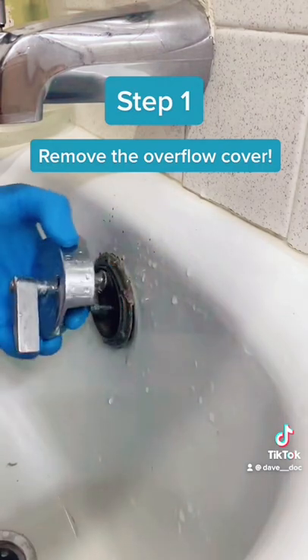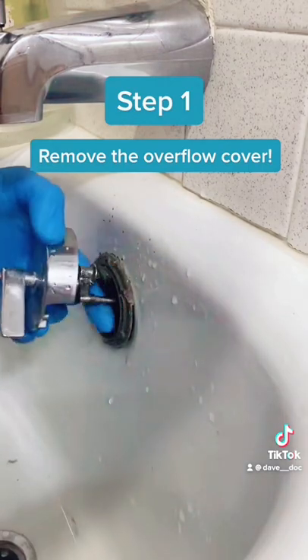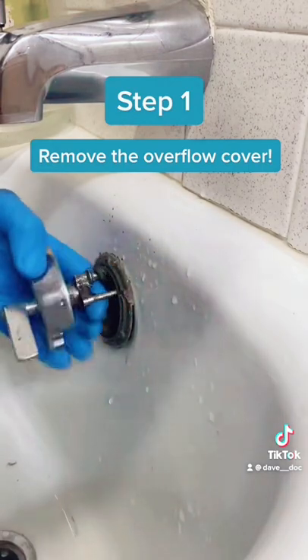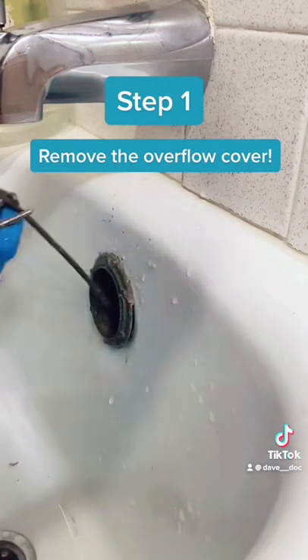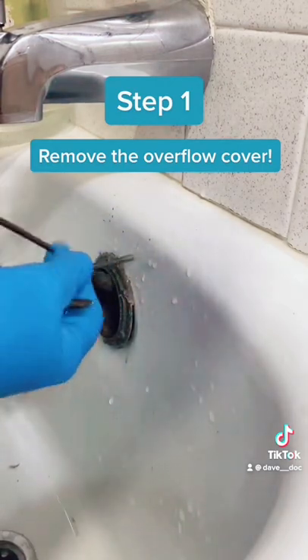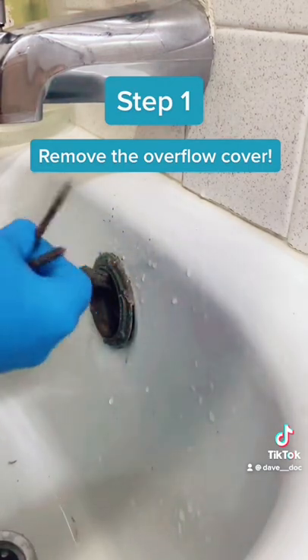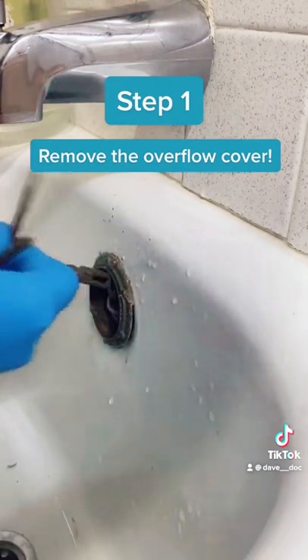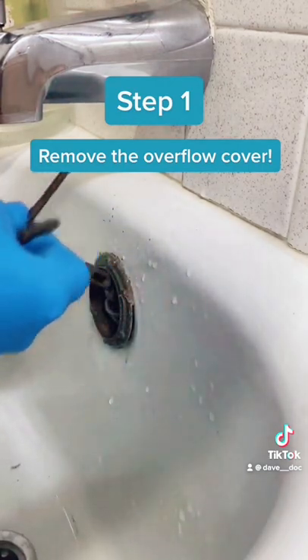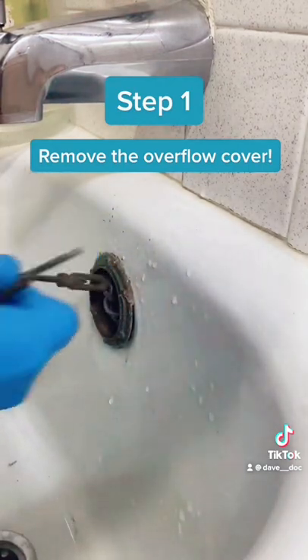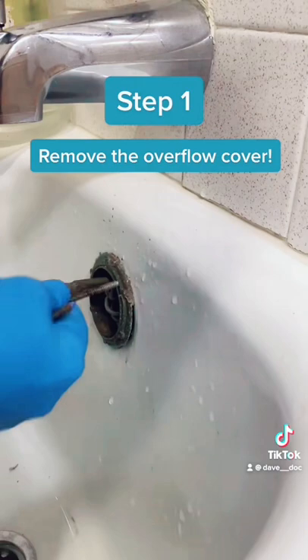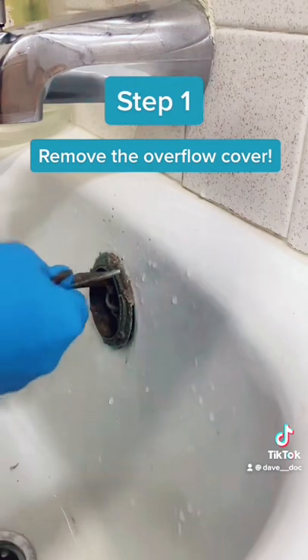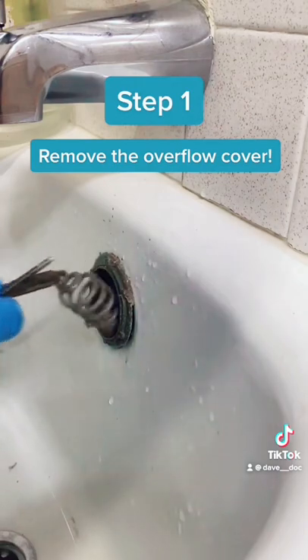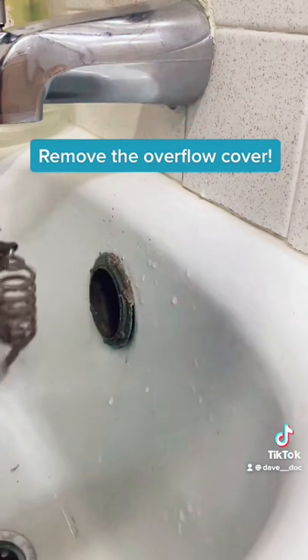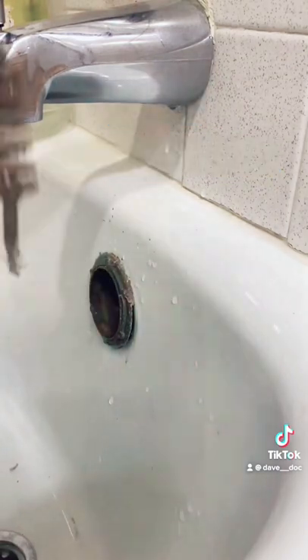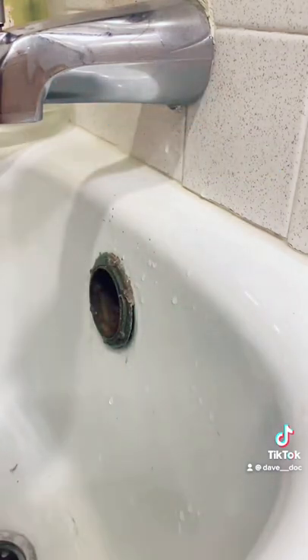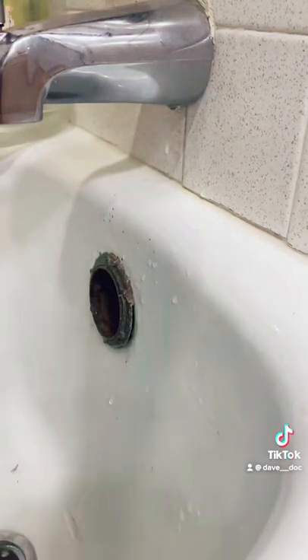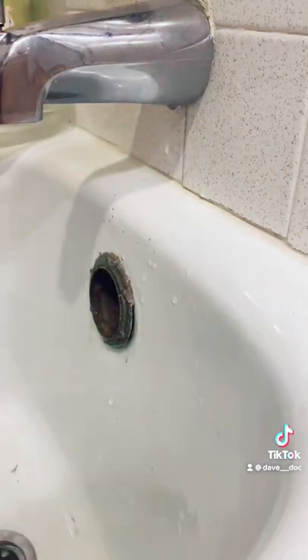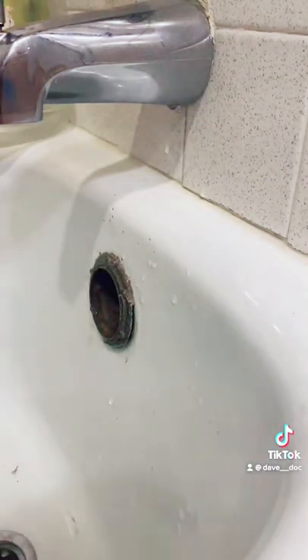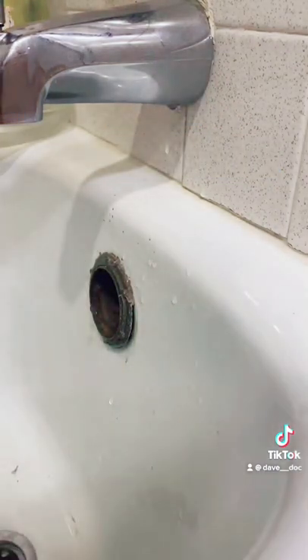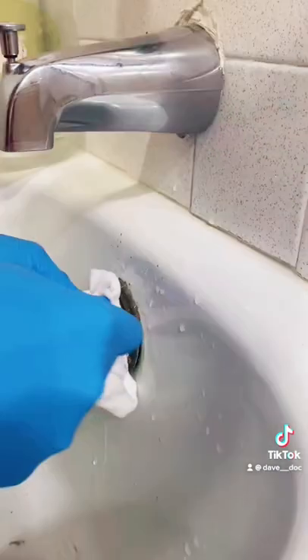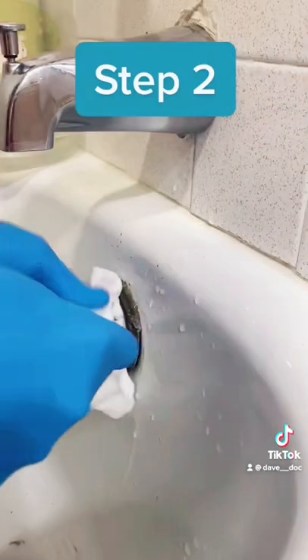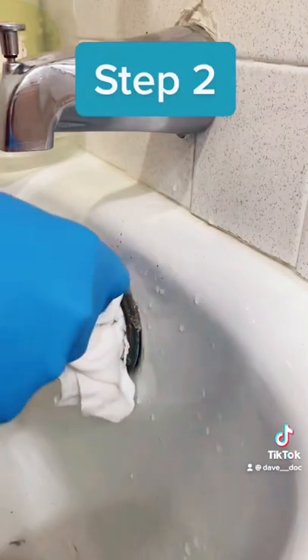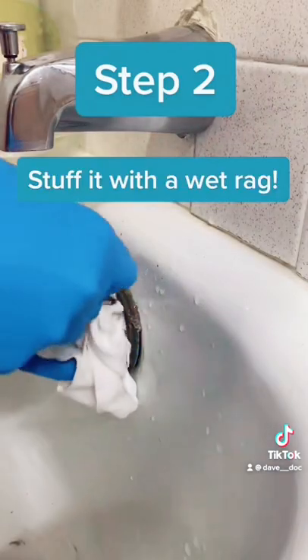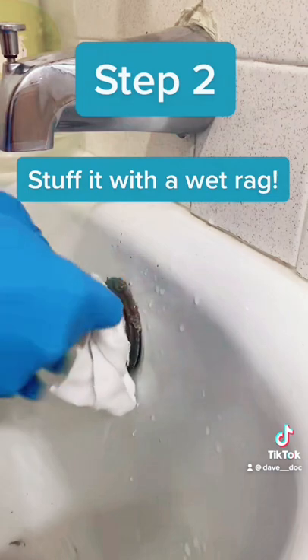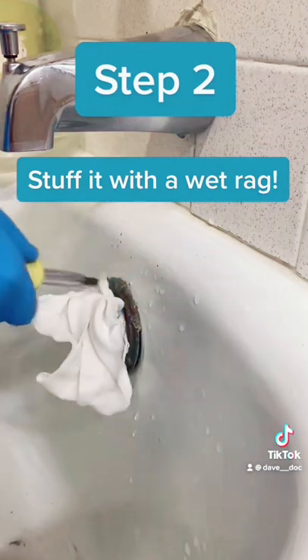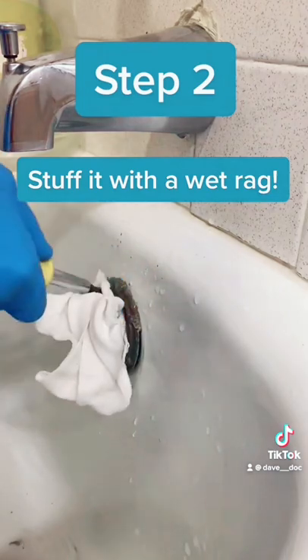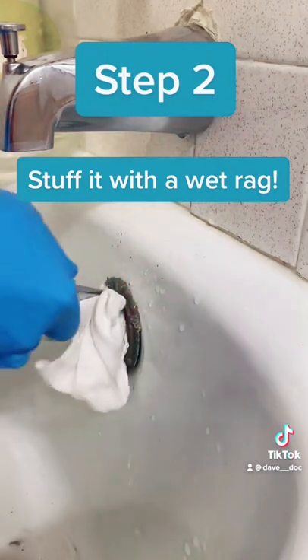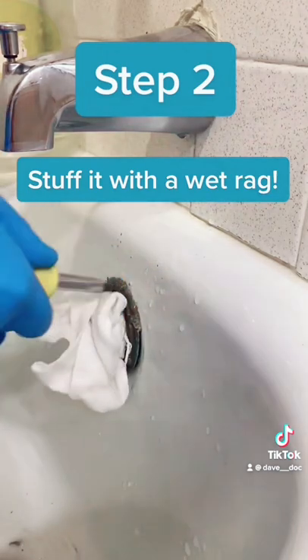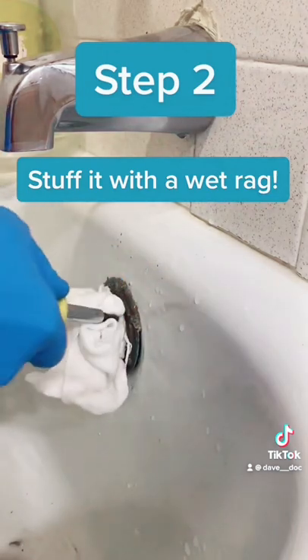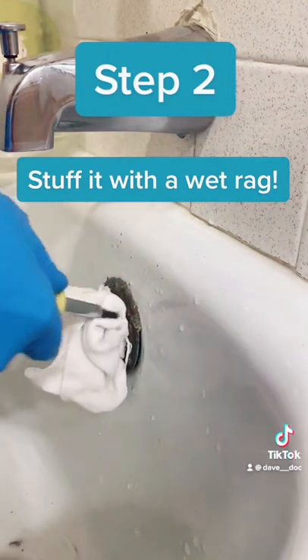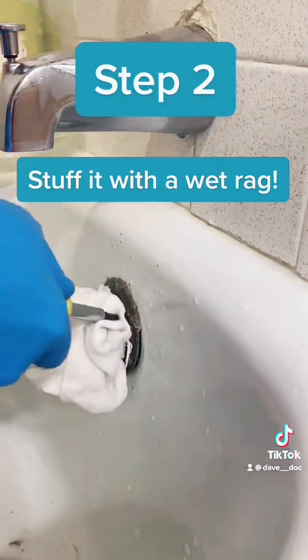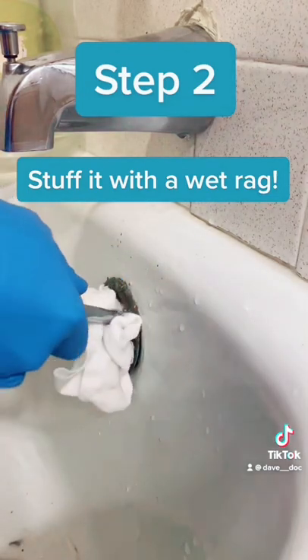You want to remove your overflow, because if you're plunging it, all you're doing is pushing that water straight up the overflow. So what you need to do is stuff a rag into the overflow so you can have downward pressure on the drain itself.